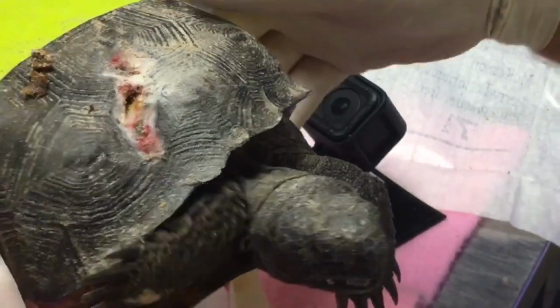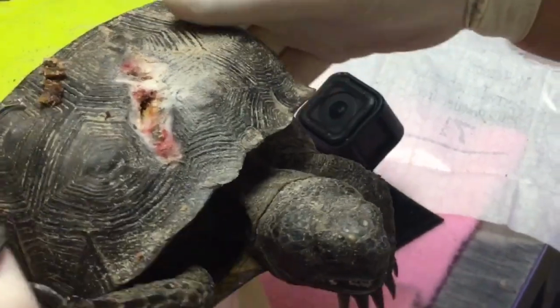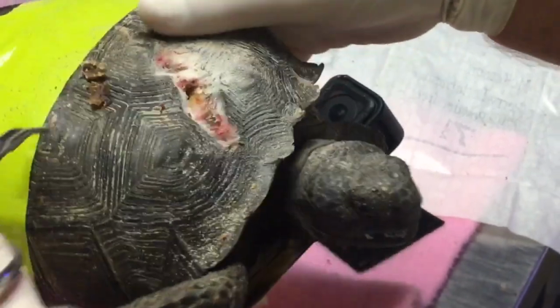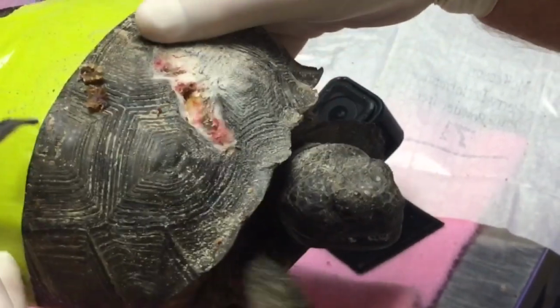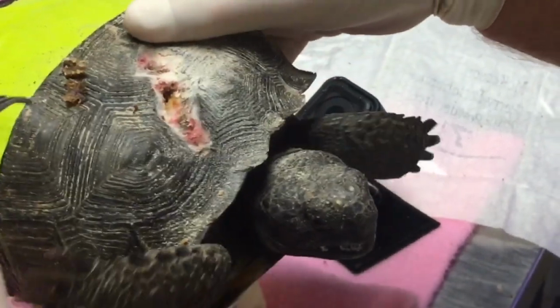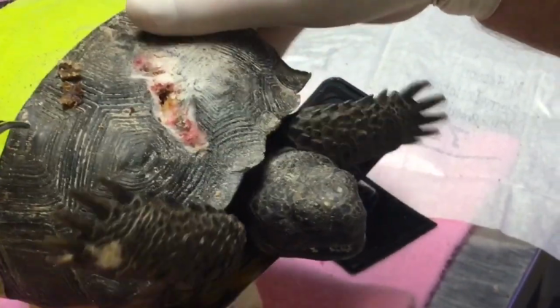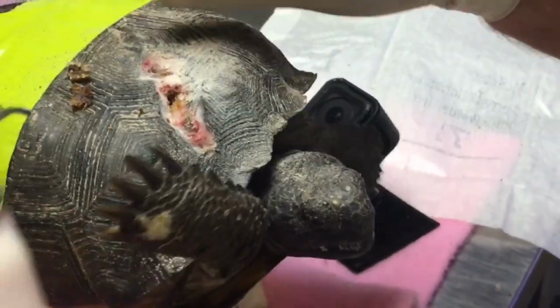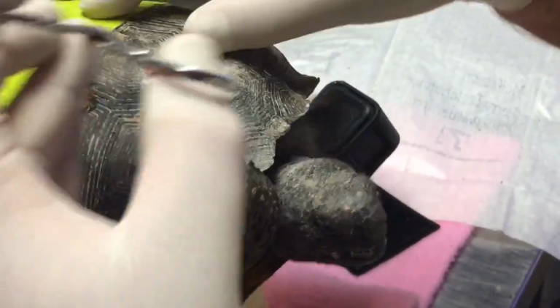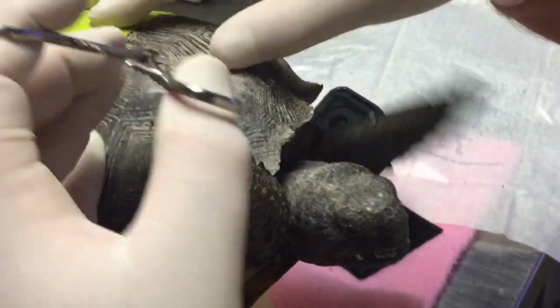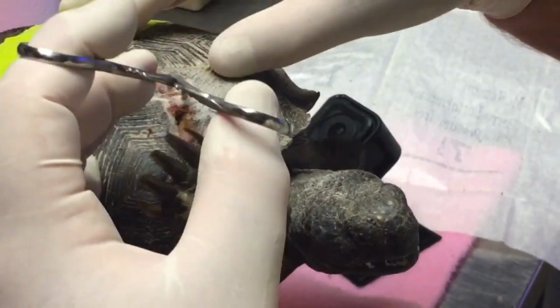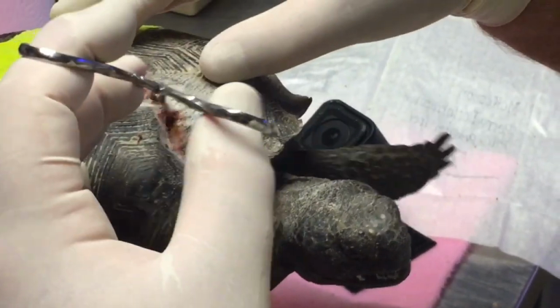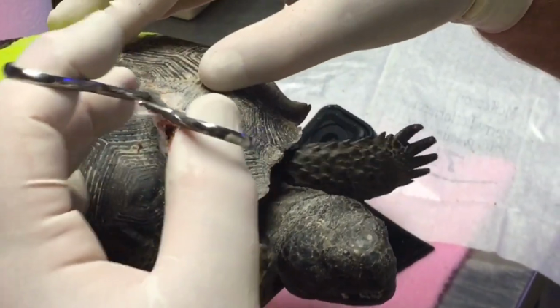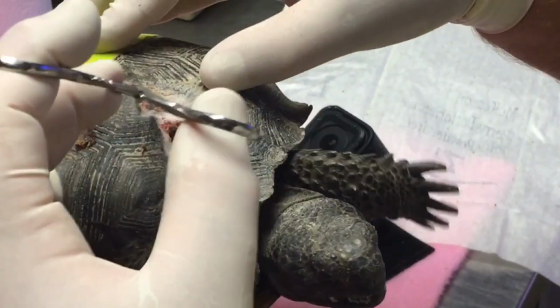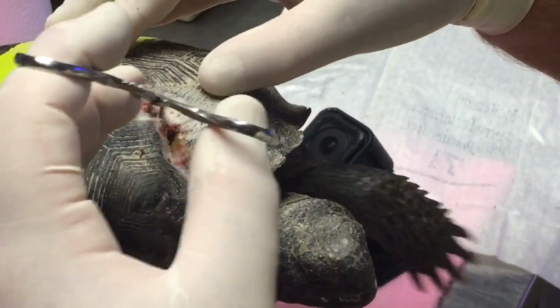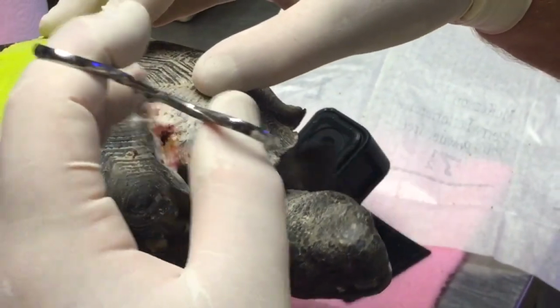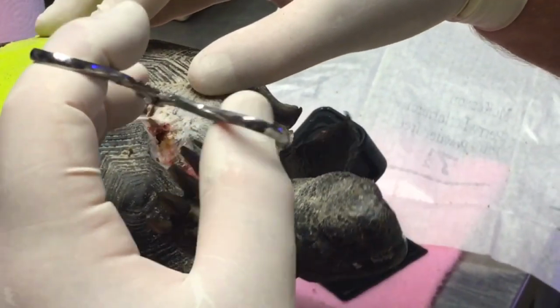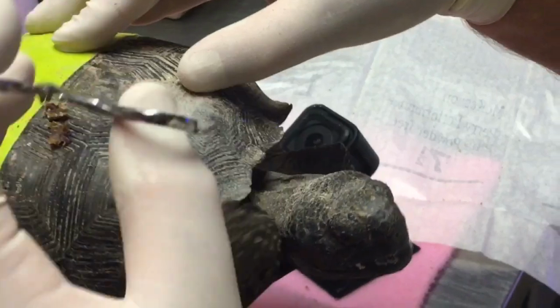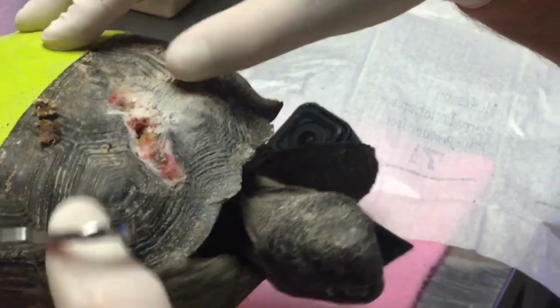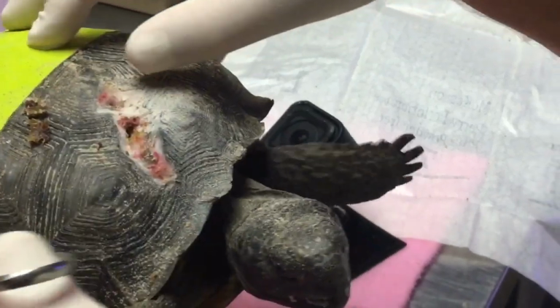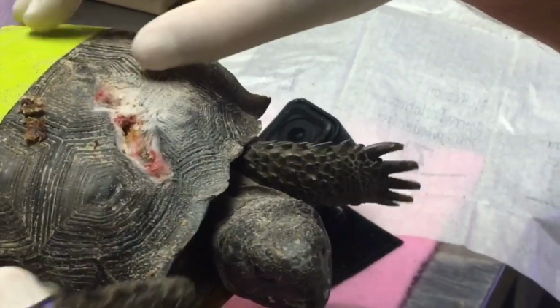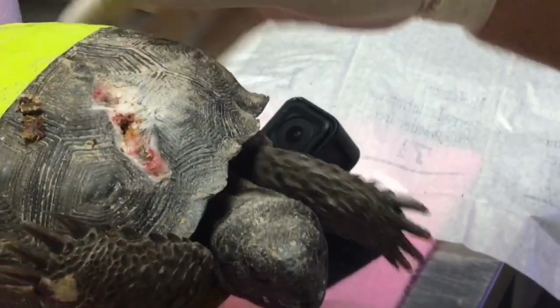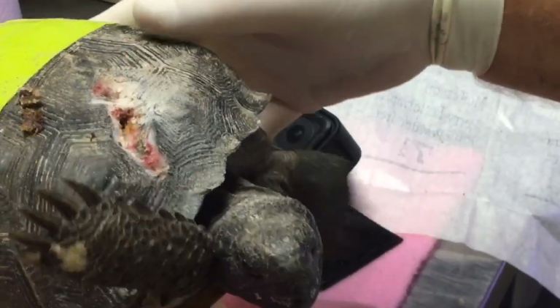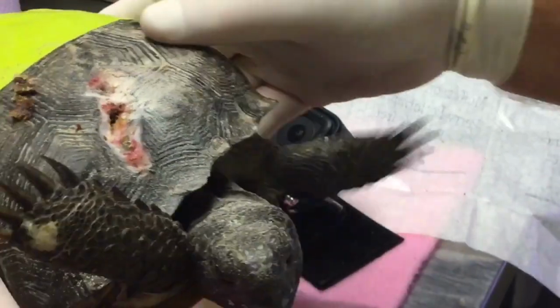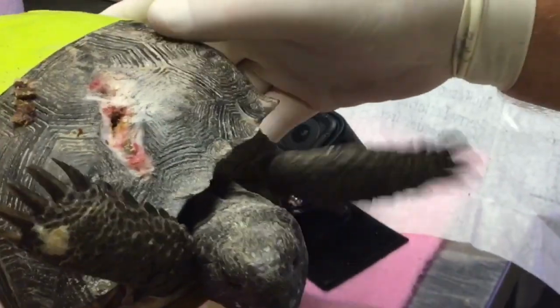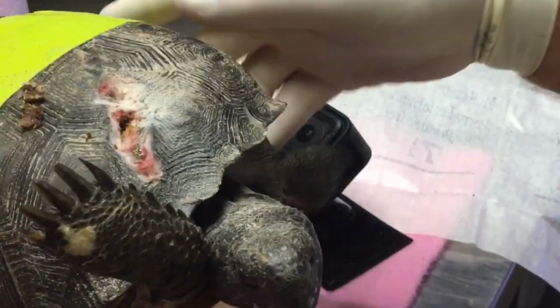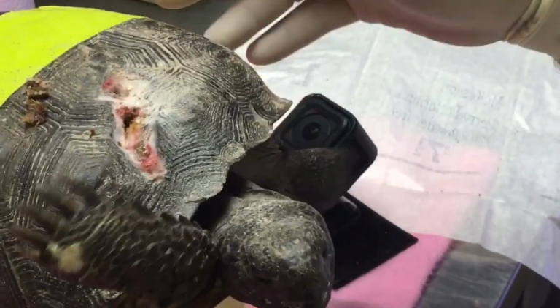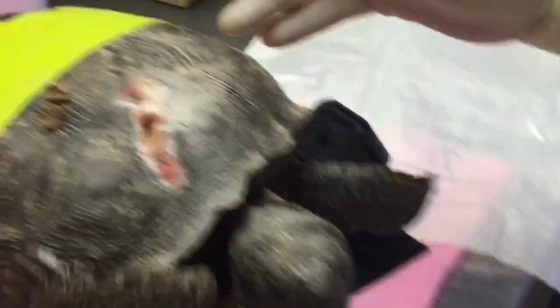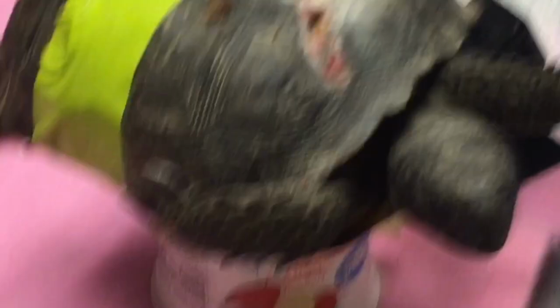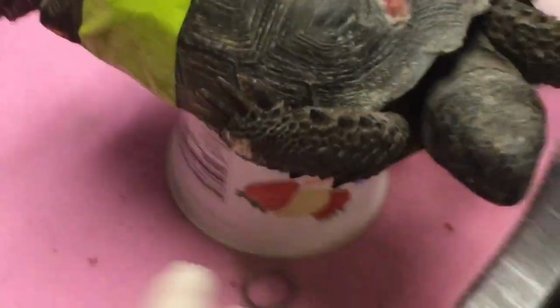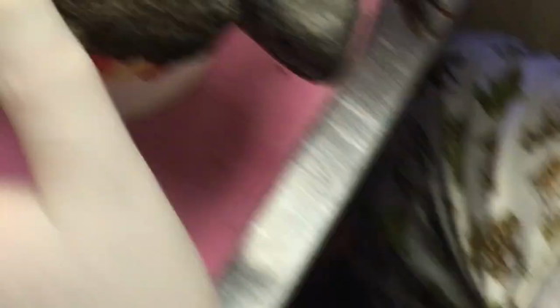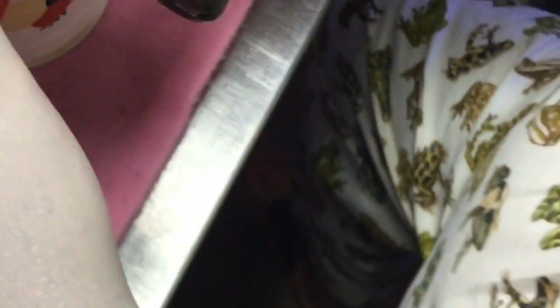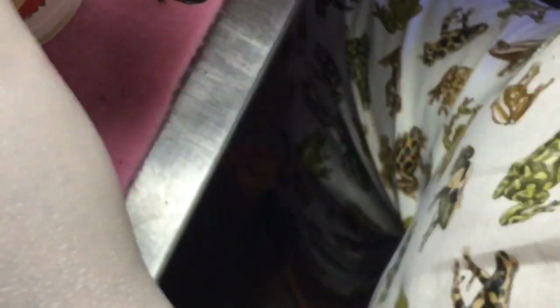Don't do this at home. If you do not know turtle anatomy inside and out, do not do this at home. Oh, my goodness, though. Look at that.